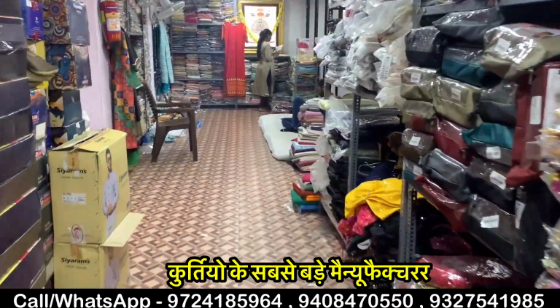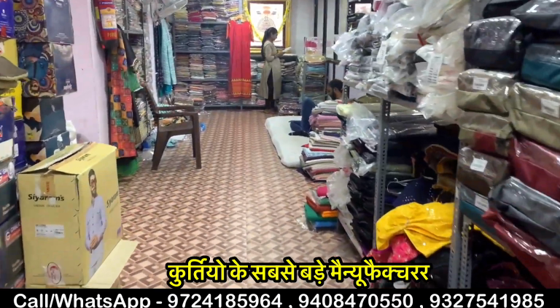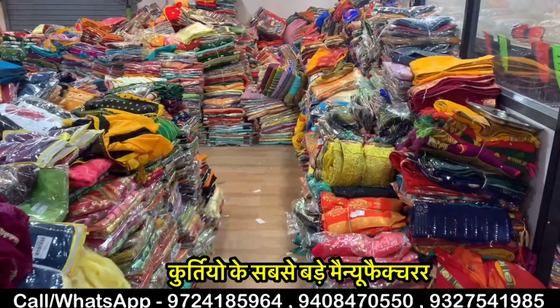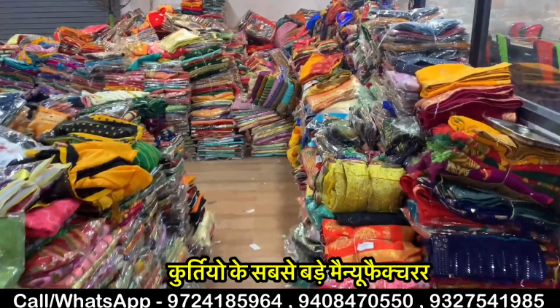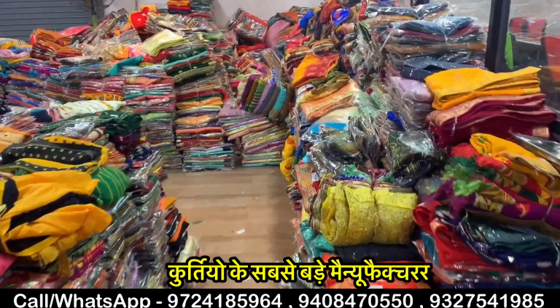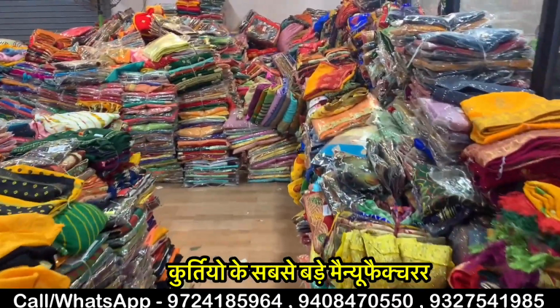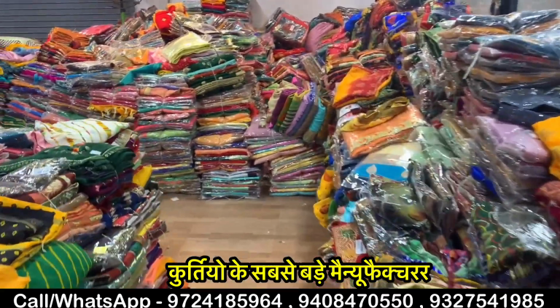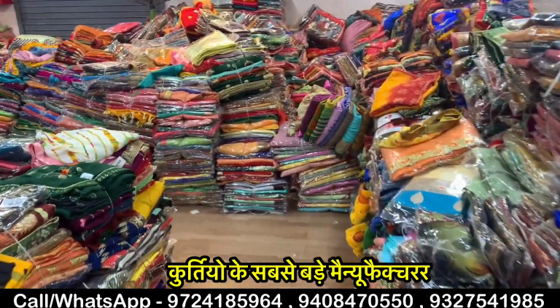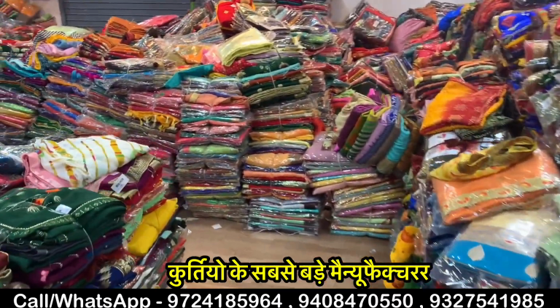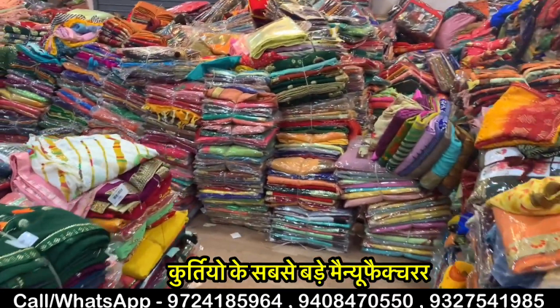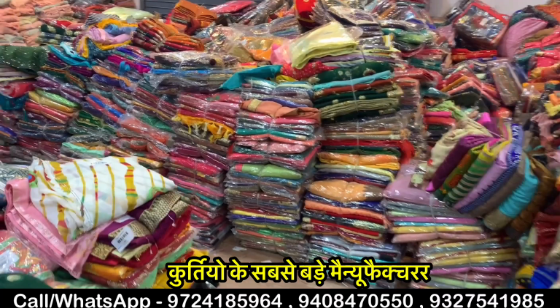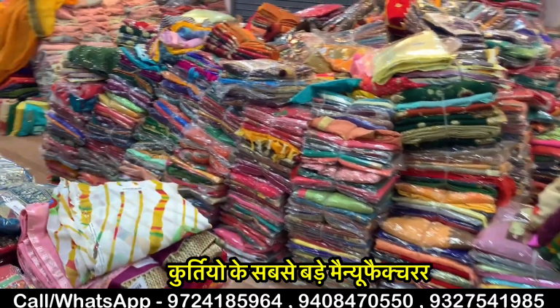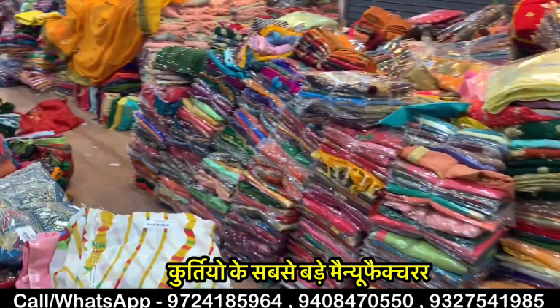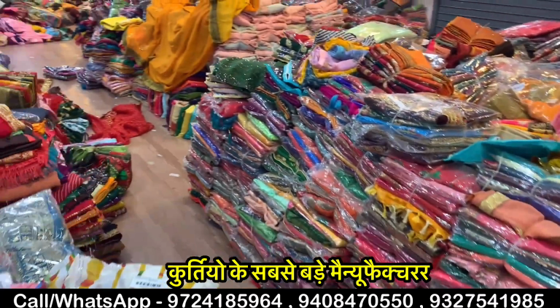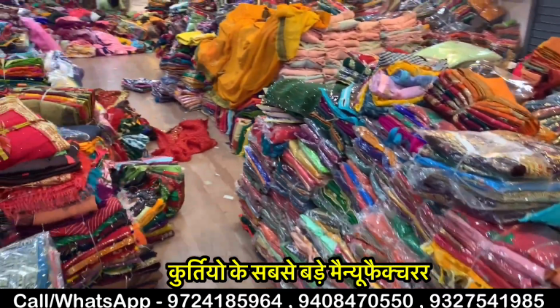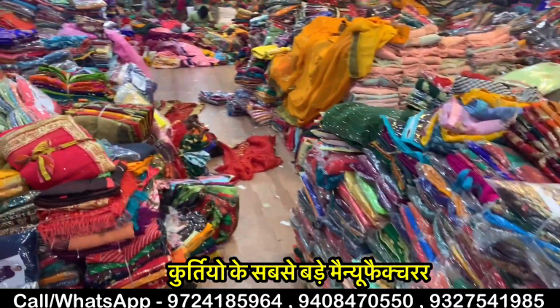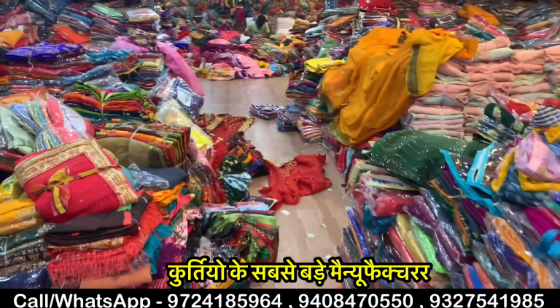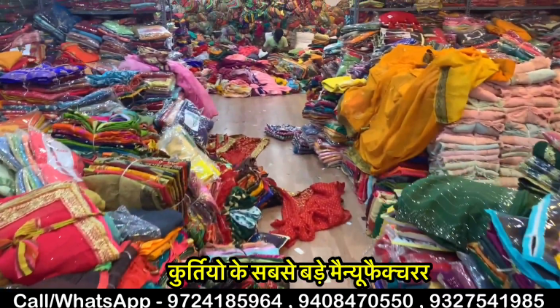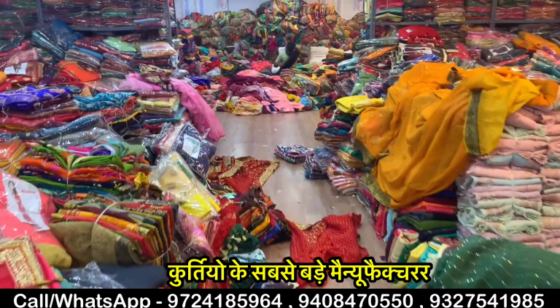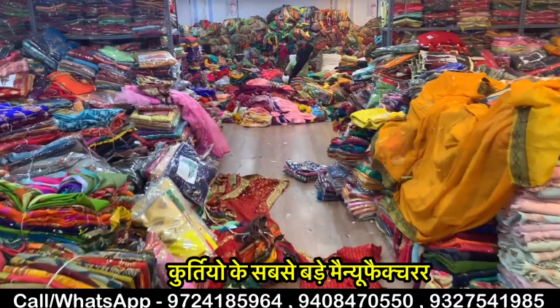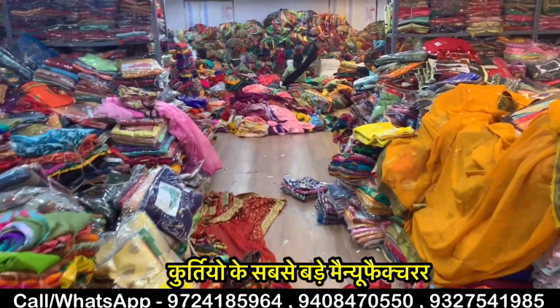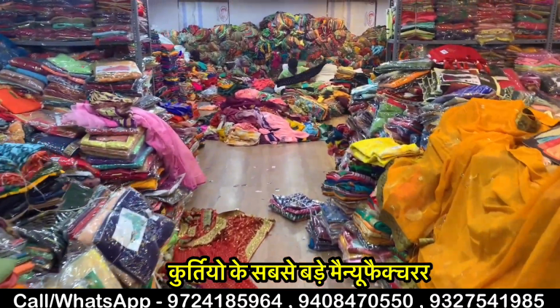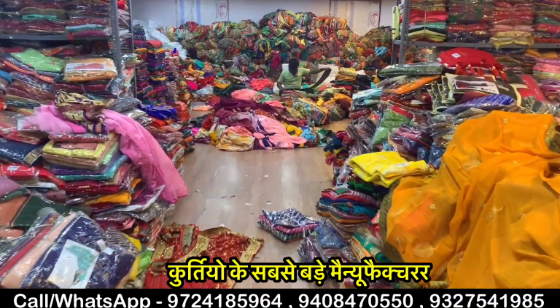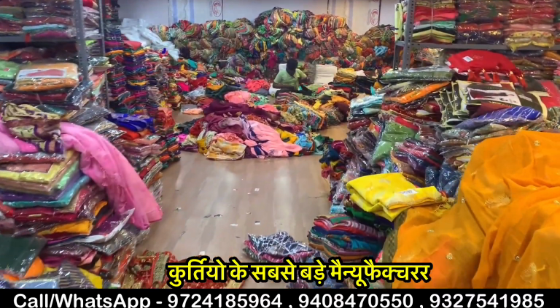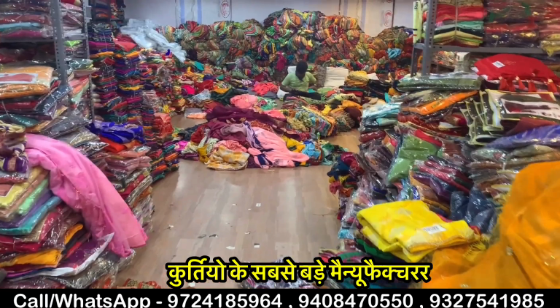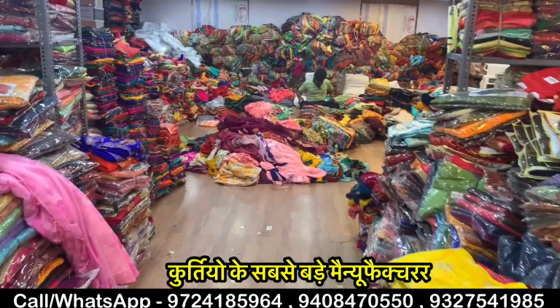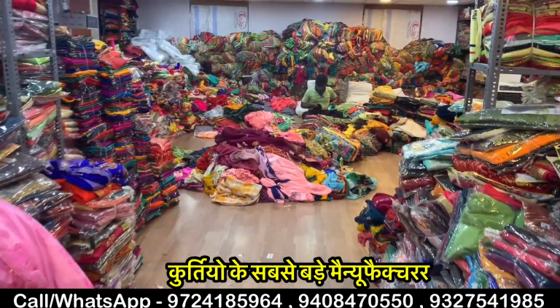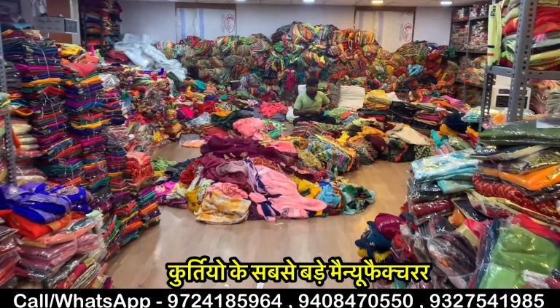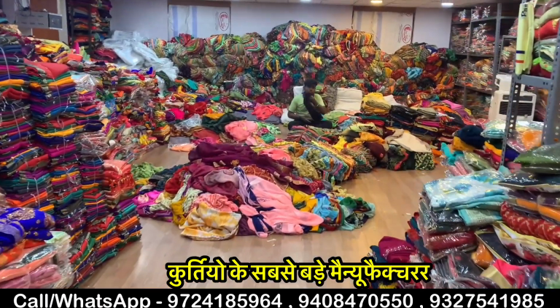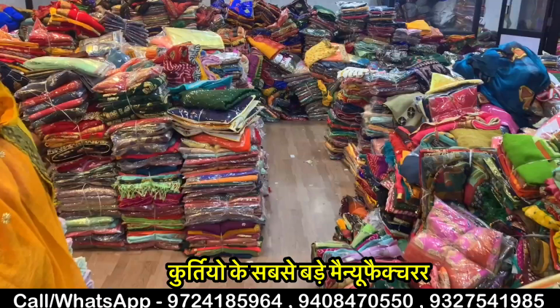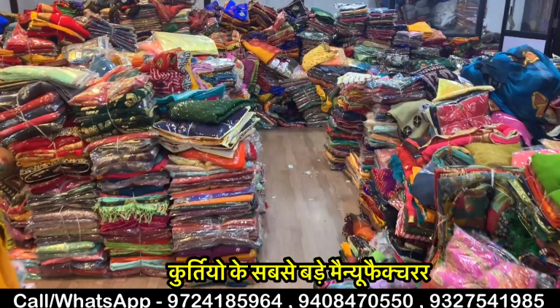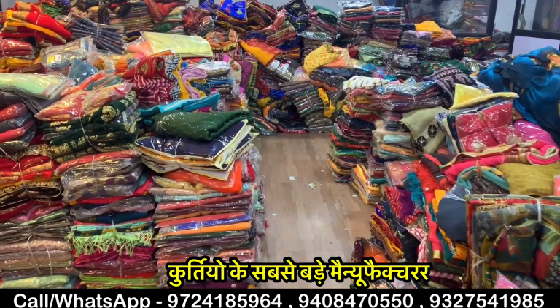If you want to make a business as a manufacturer, this video is going to be useful for you. This is also a very beautiful product design.